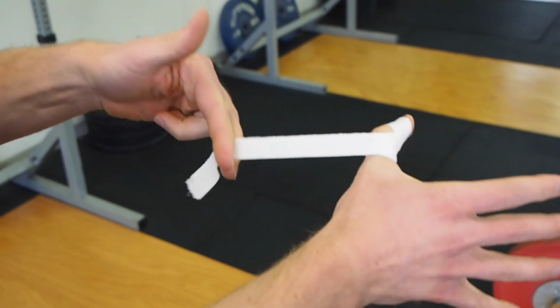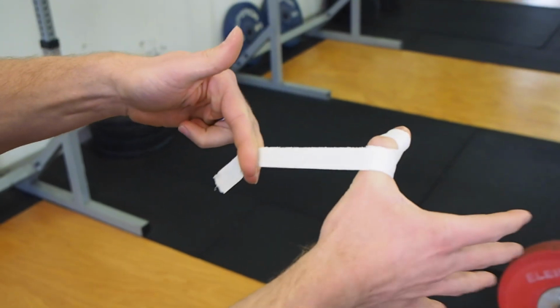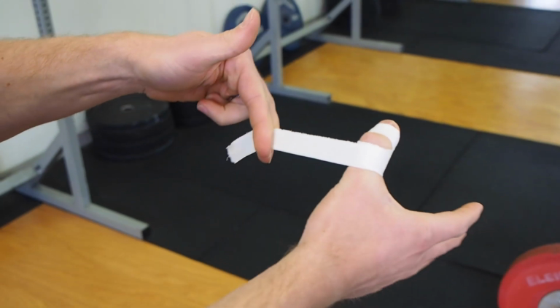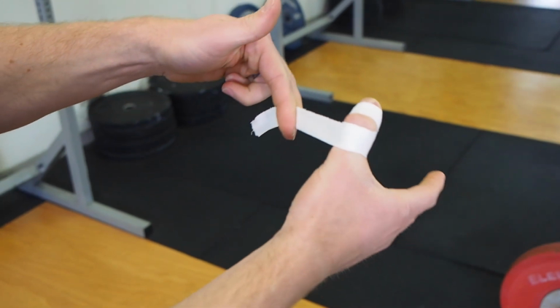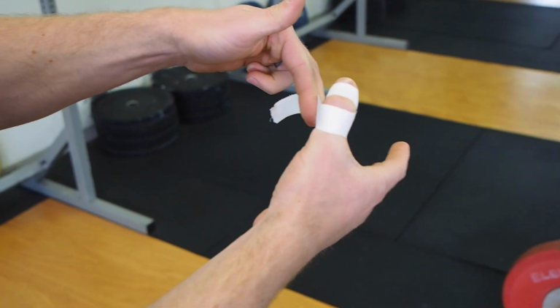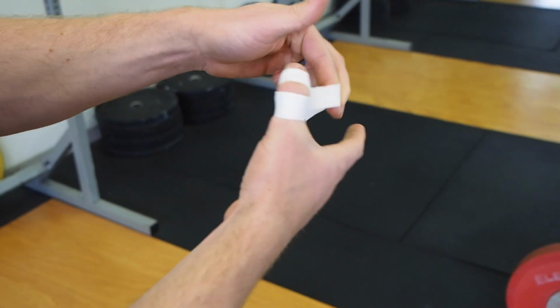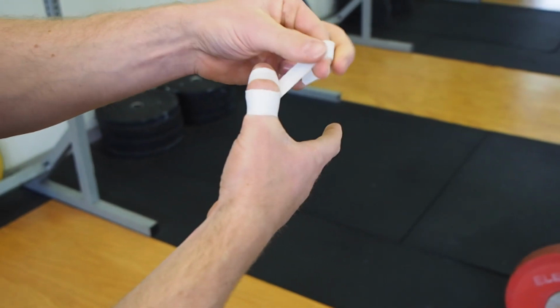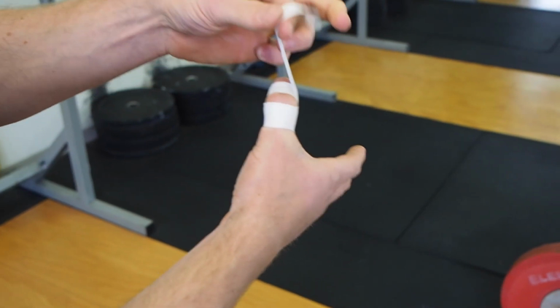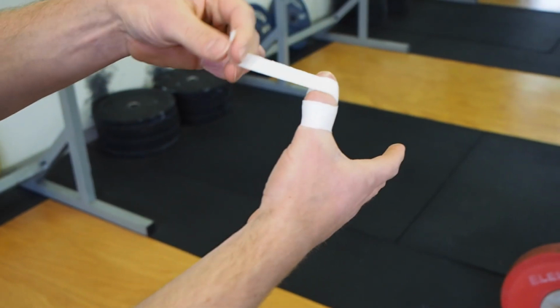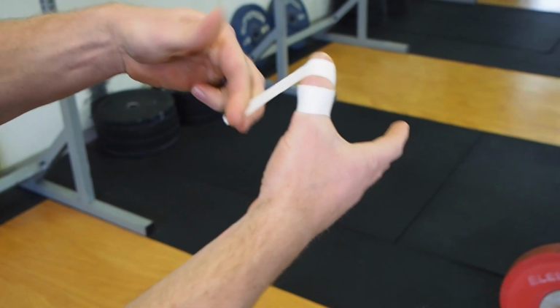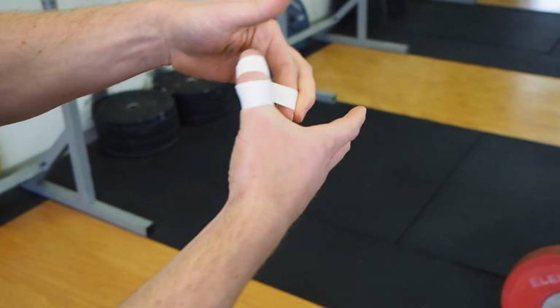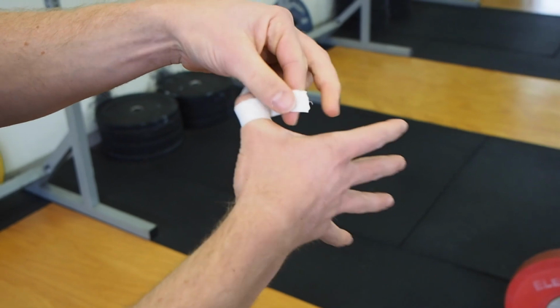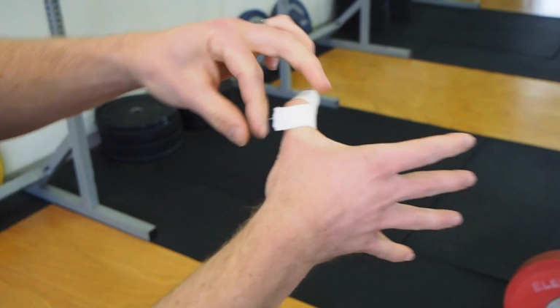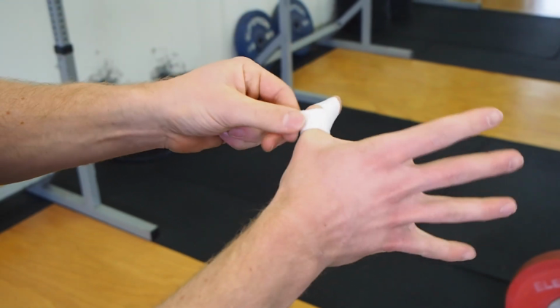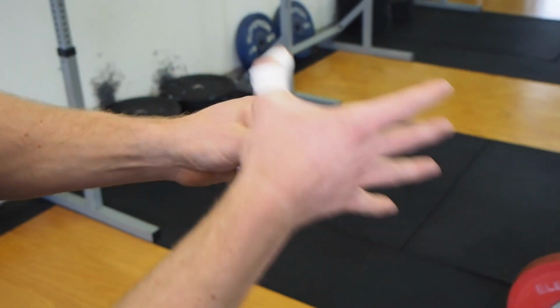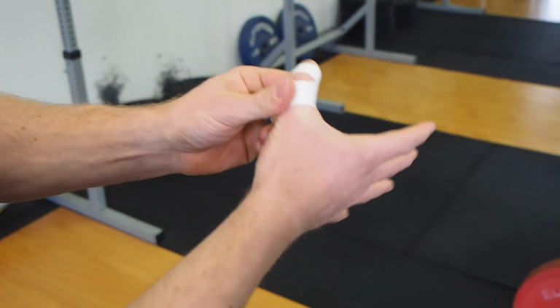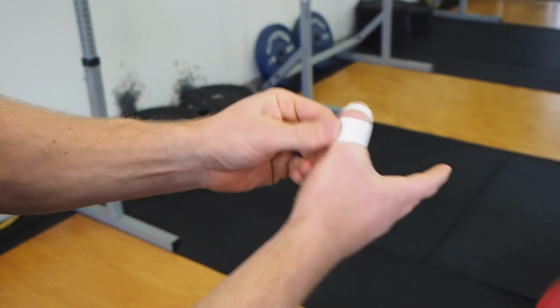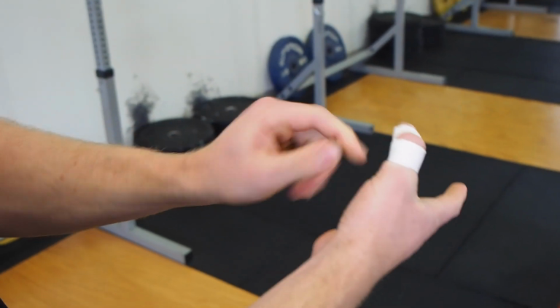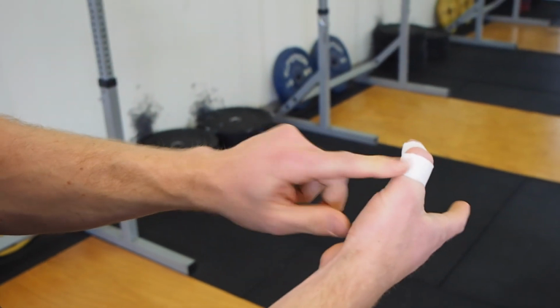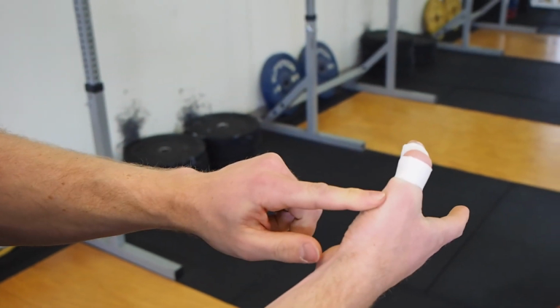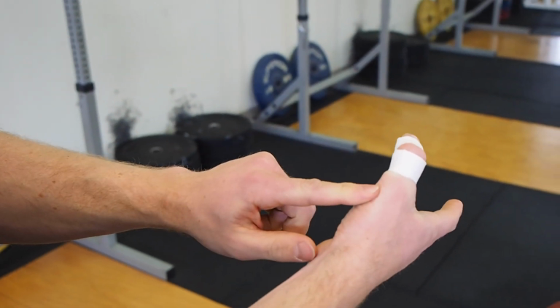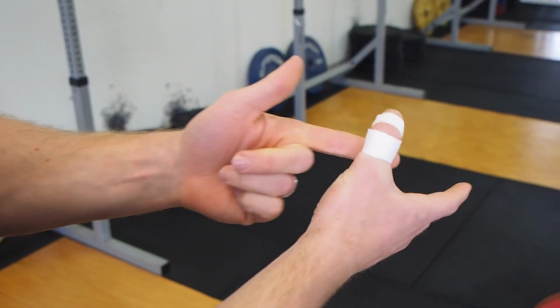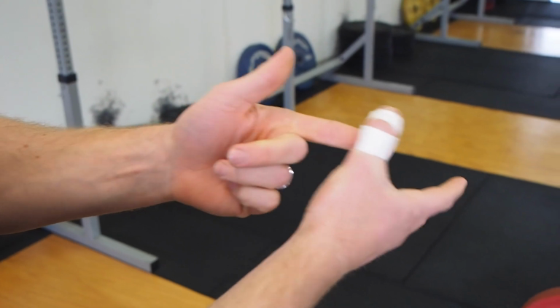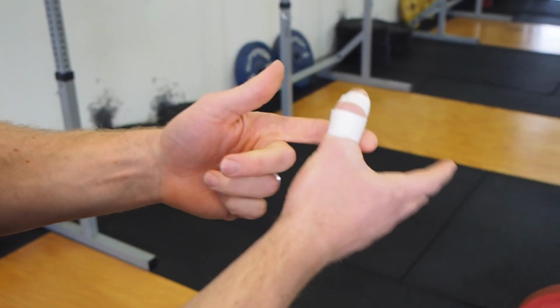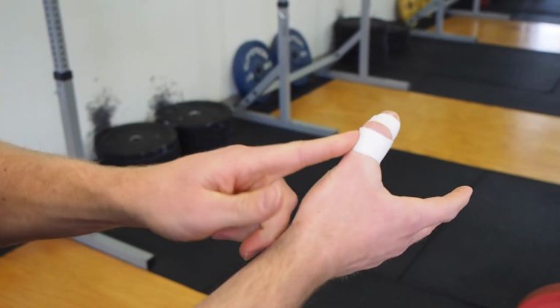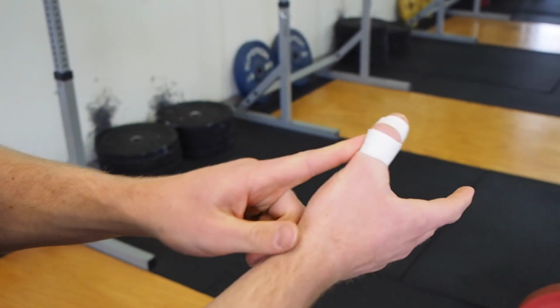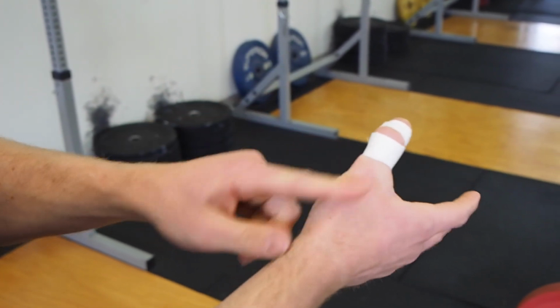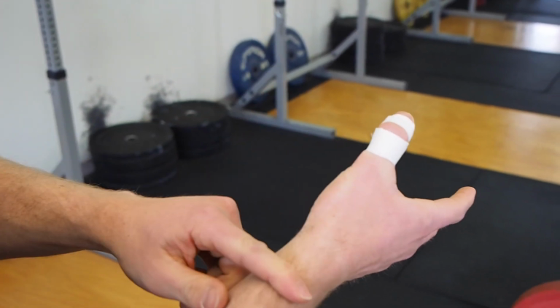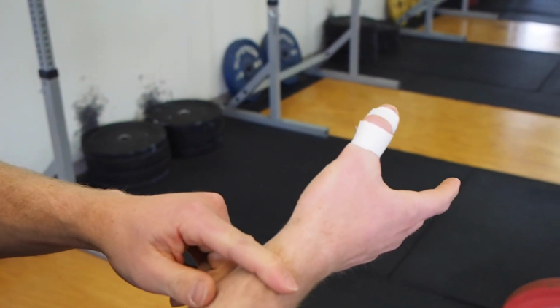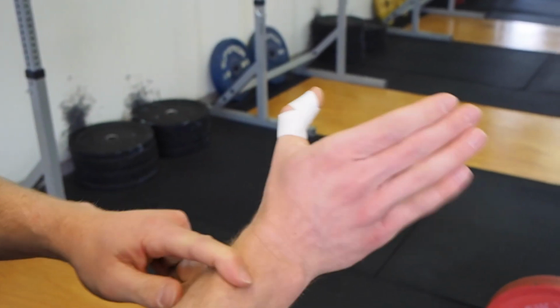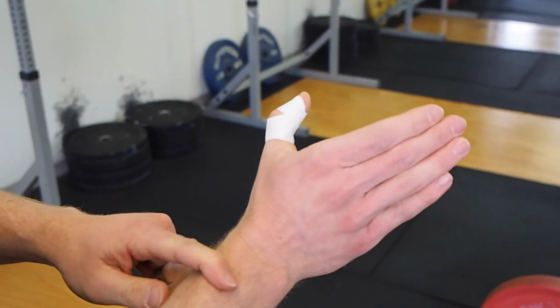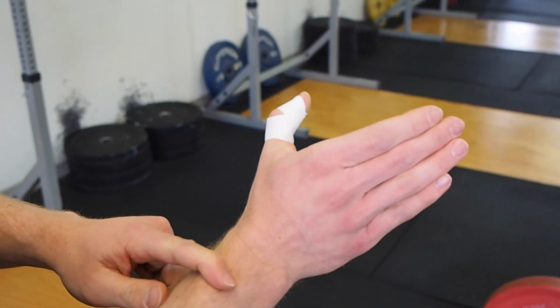Maintaining that figure eight and coming back on the original pattern, I'm just going to trace where I've been before, sealing off and wrapping. I usually like that wrap job to finish on the back side of my hand so that when I'm touching the barbell, nothing comes undone during my lifts. There's a nice hook grip tape job.